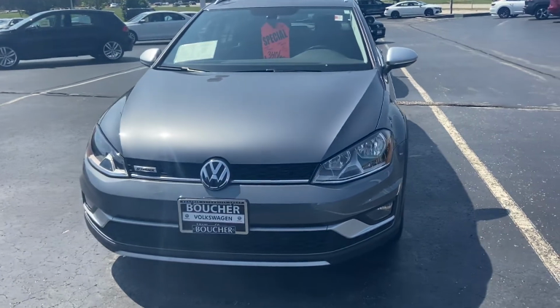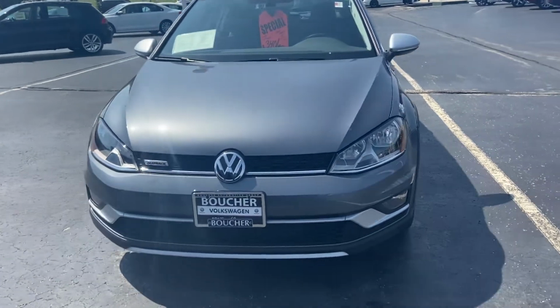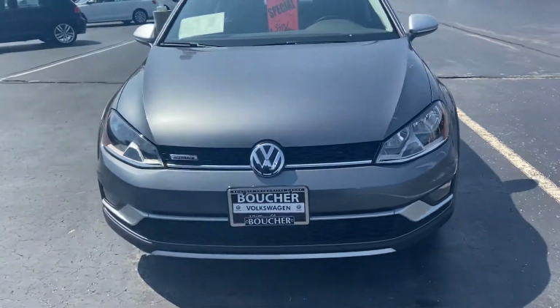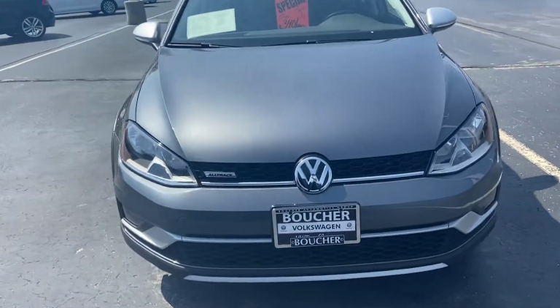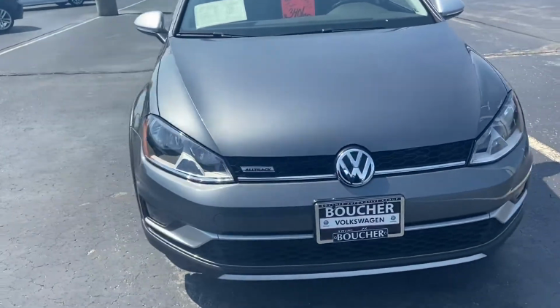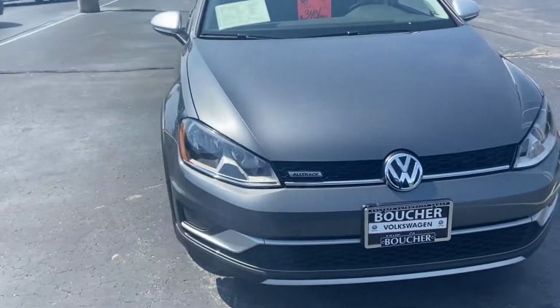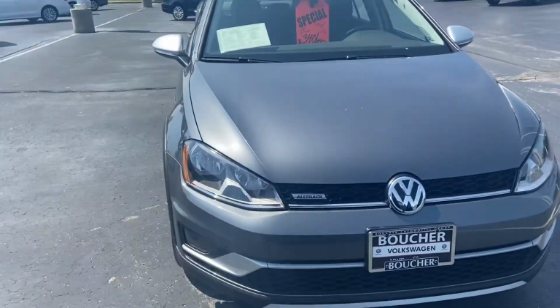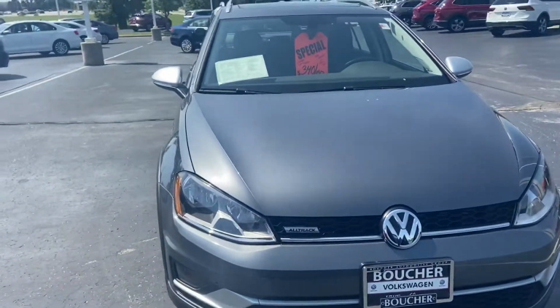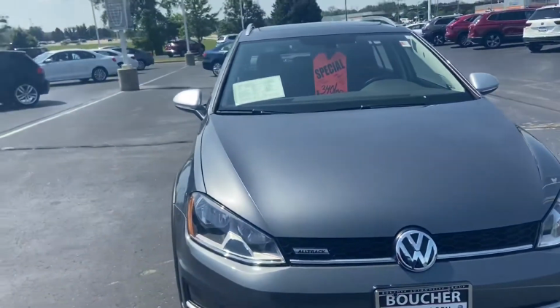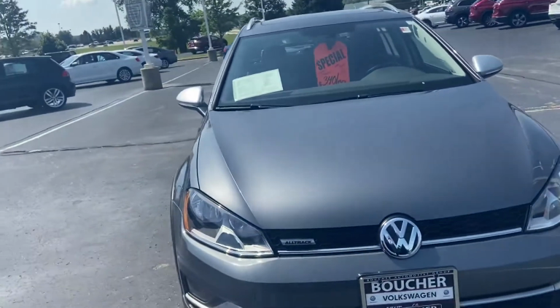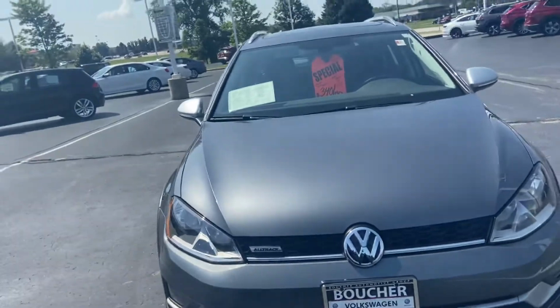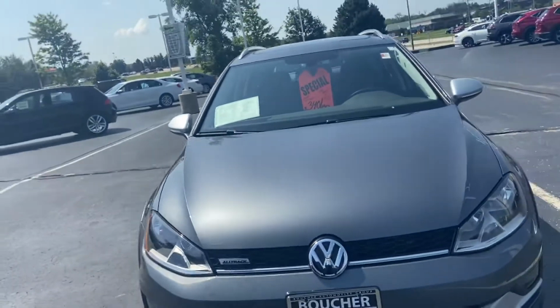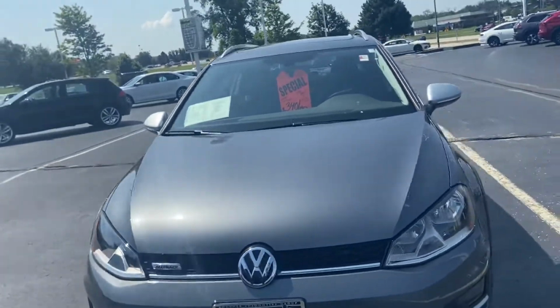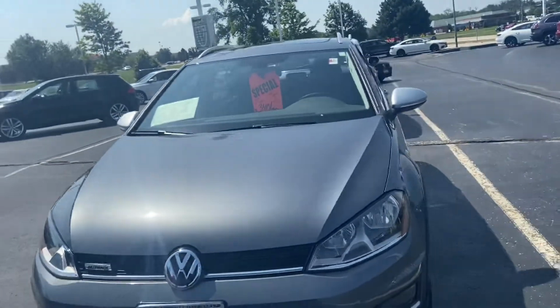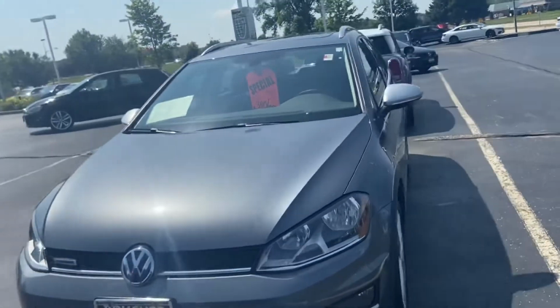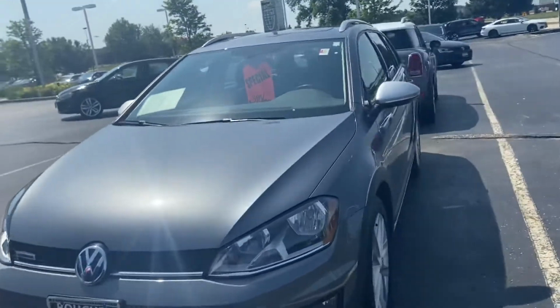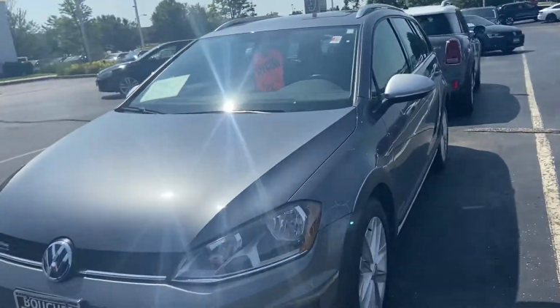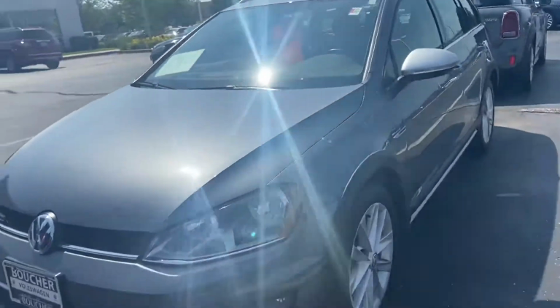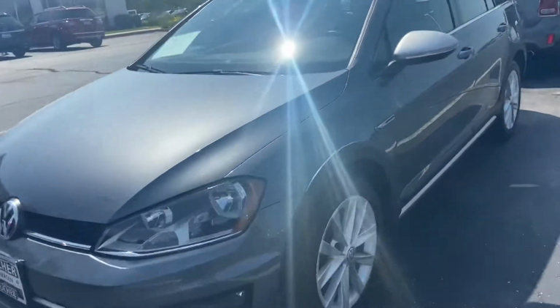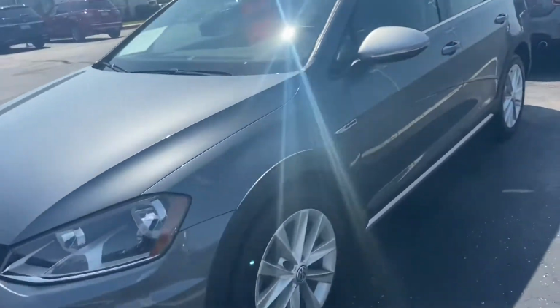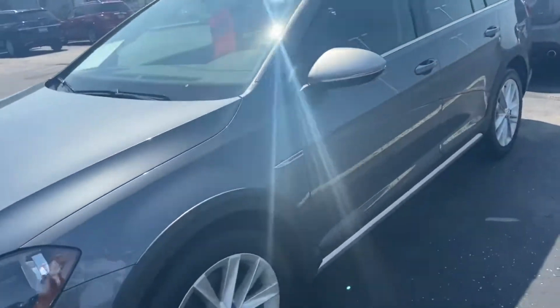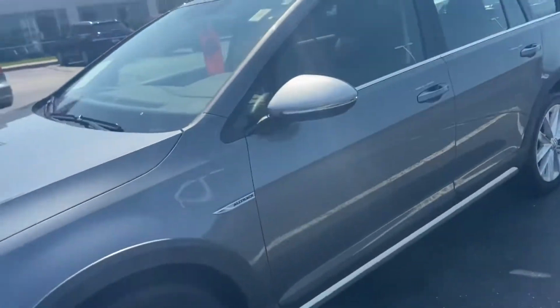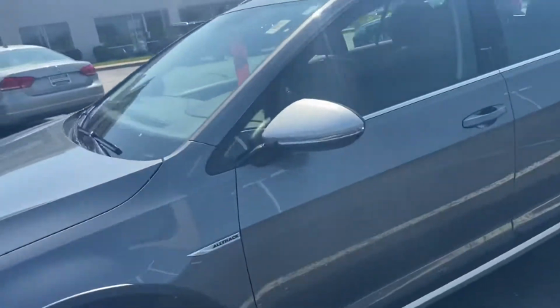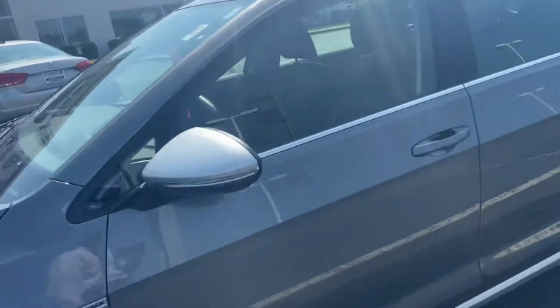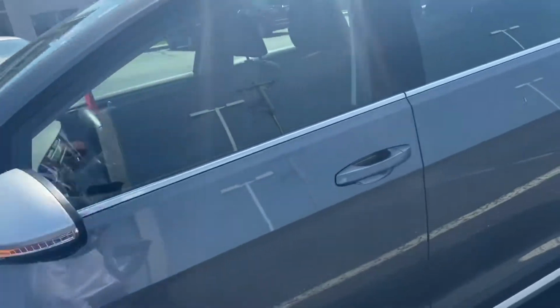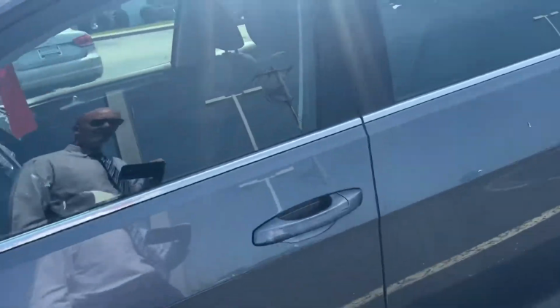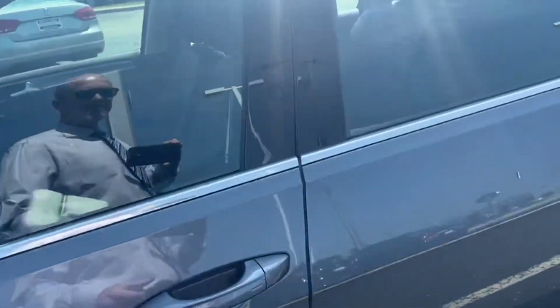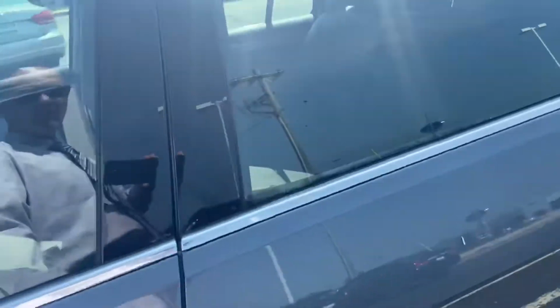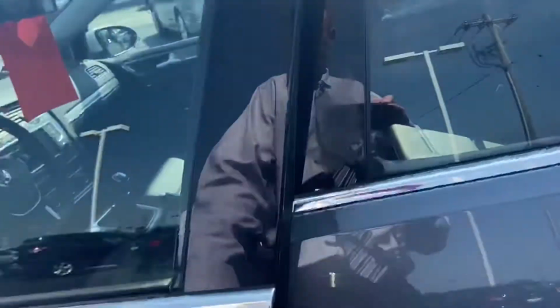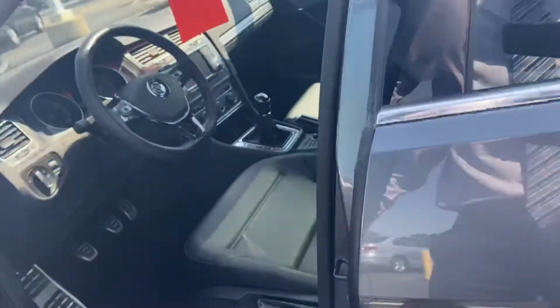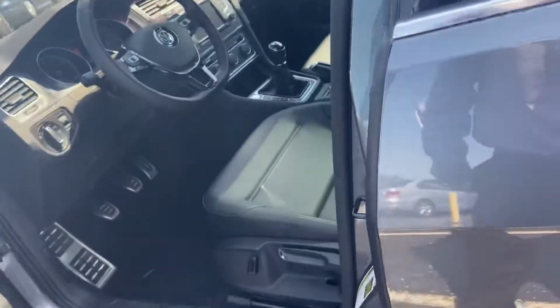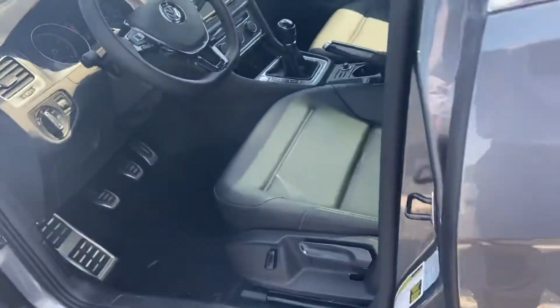Here's our 2017 Volkswagen Alltrack — really nice car. It's a rare manual transmission, manual six-speed. It's got a one-owner clean Carfax report. It's an SE trim level, so very well equipped.